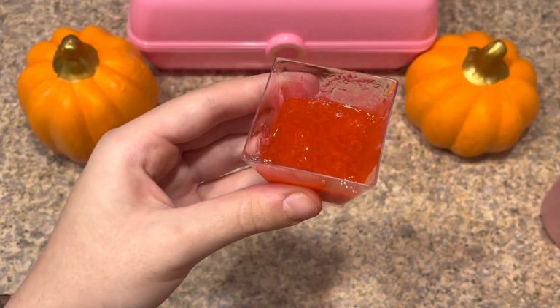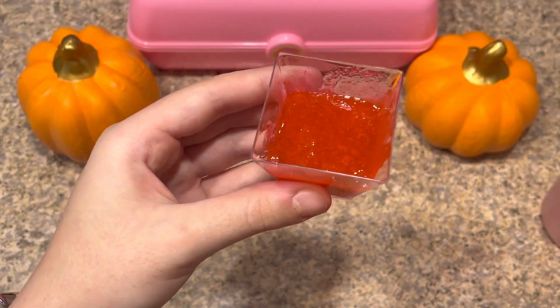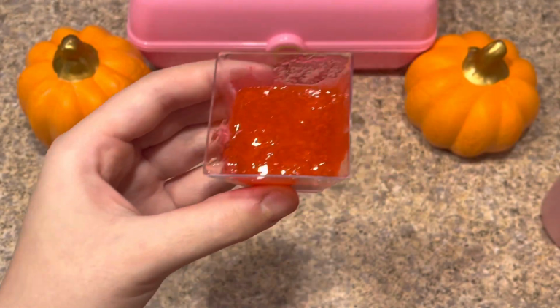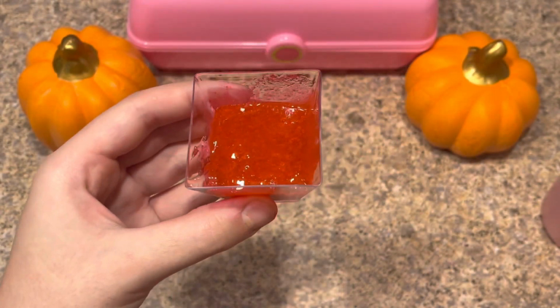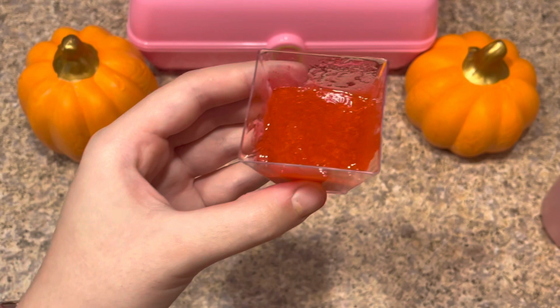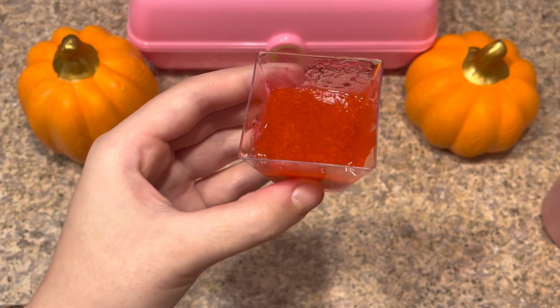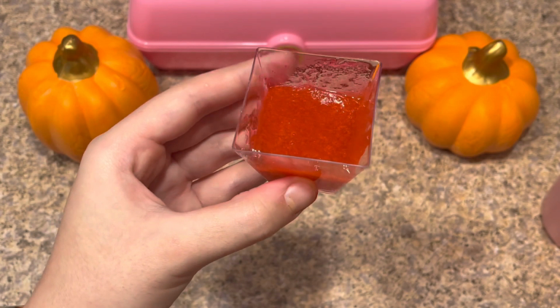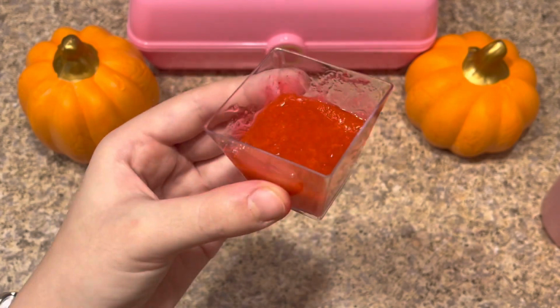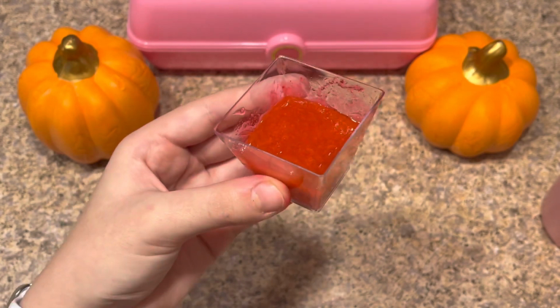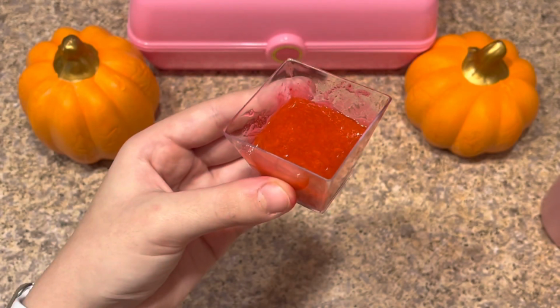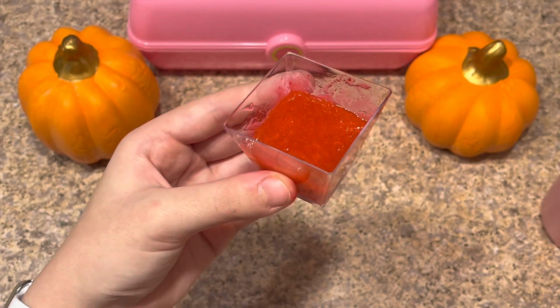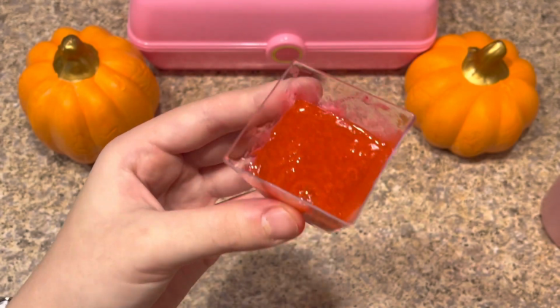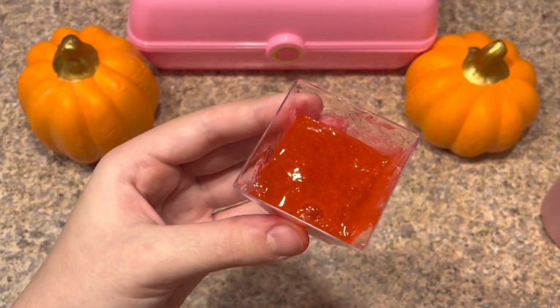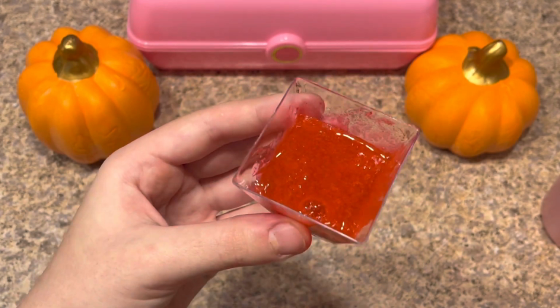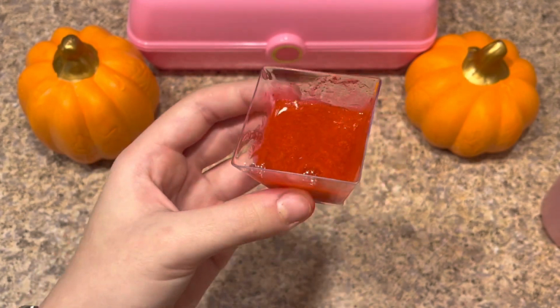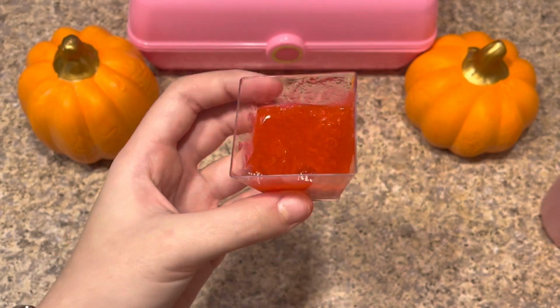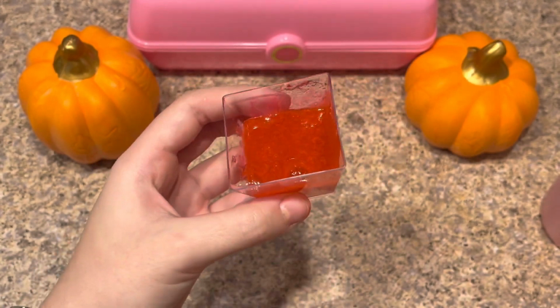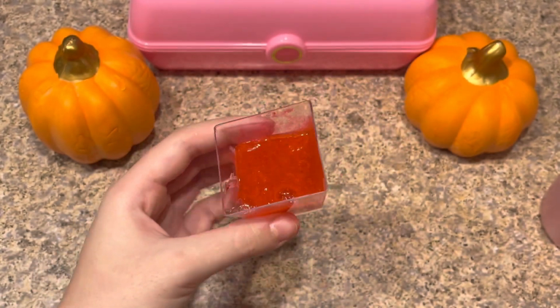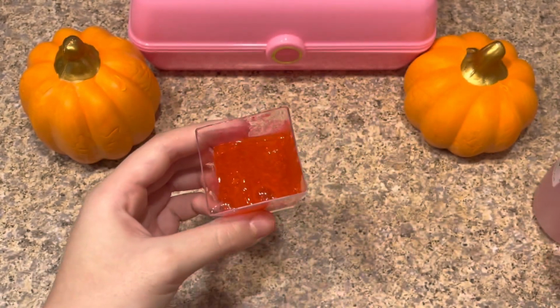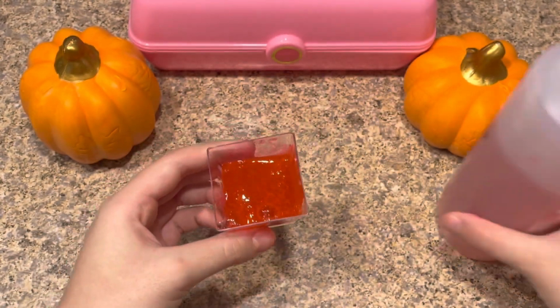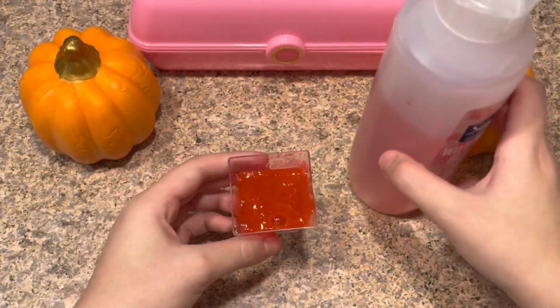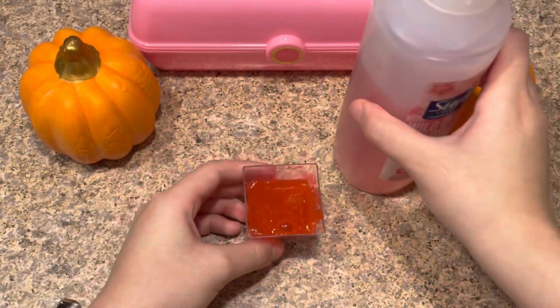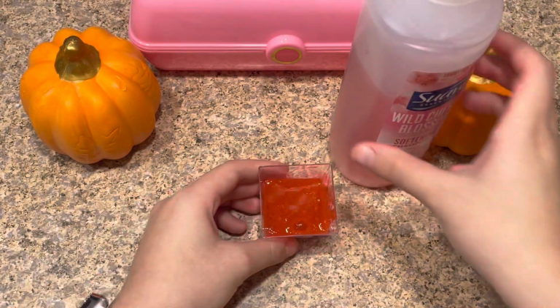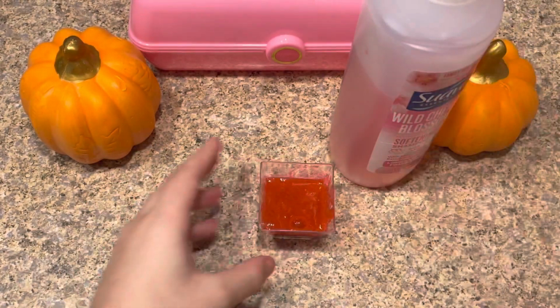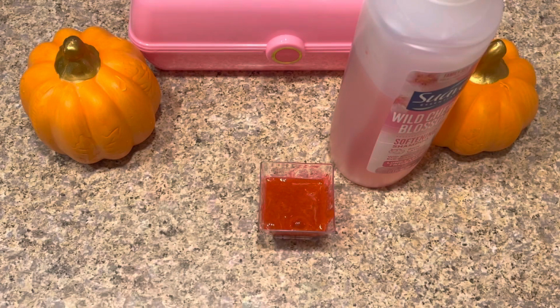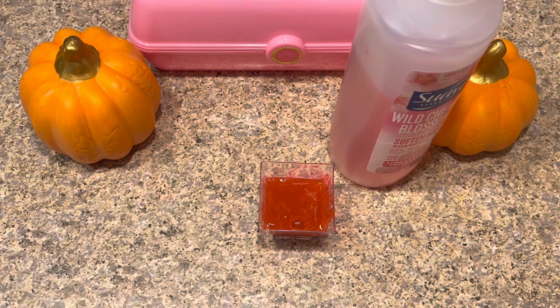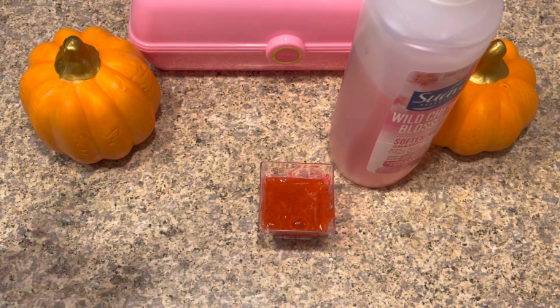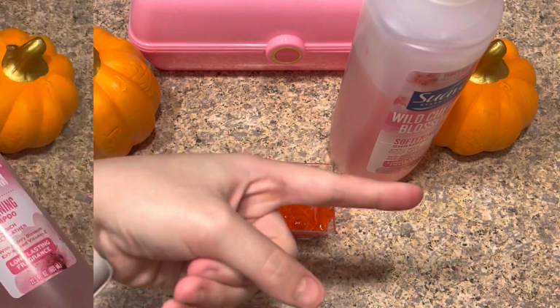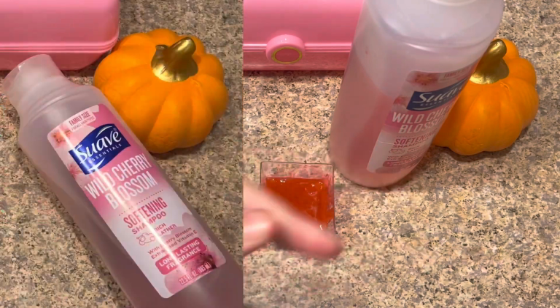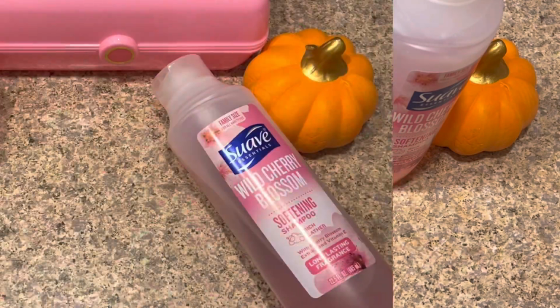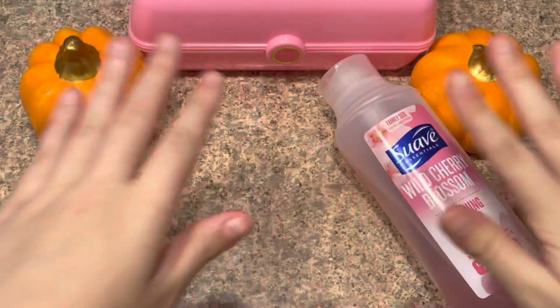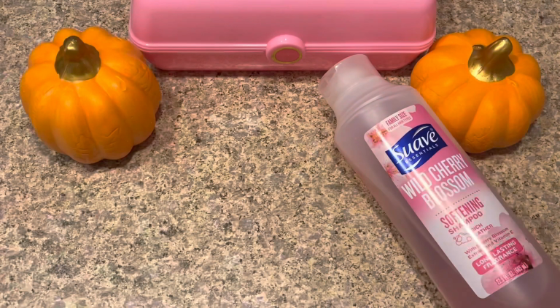Now I'm going to put this into the refrigerator for about an hour to two hours, and every 30 minutes I'm going to take a look at it and make sure it's working. I'll see you guys in a bit when it's all done.